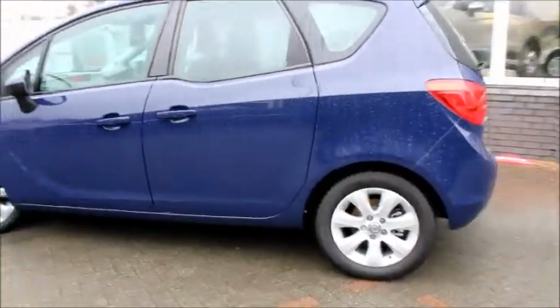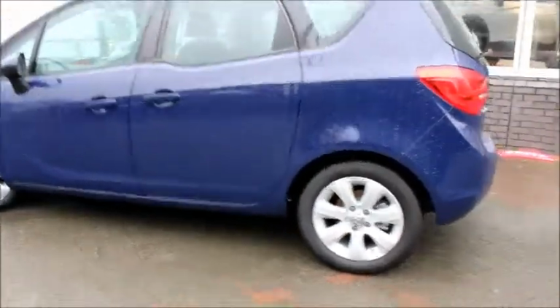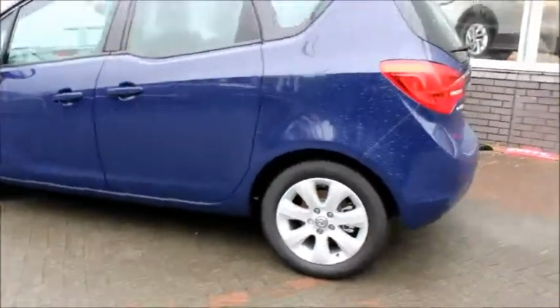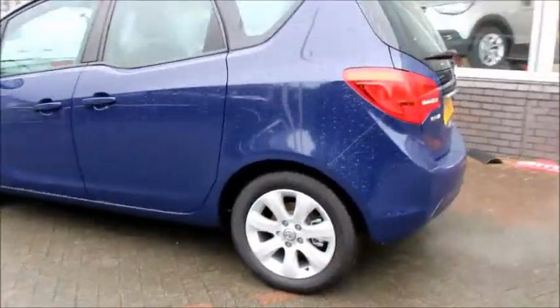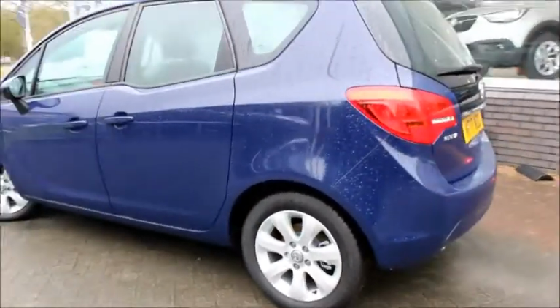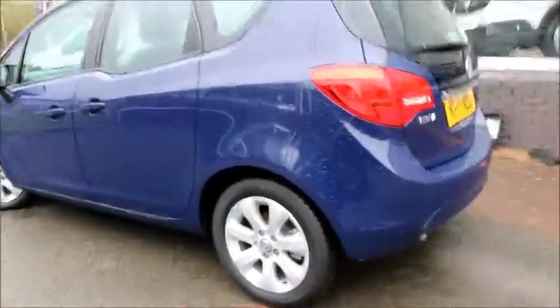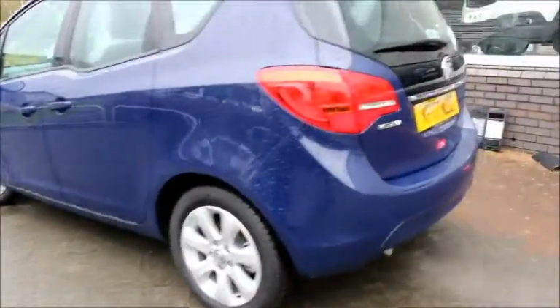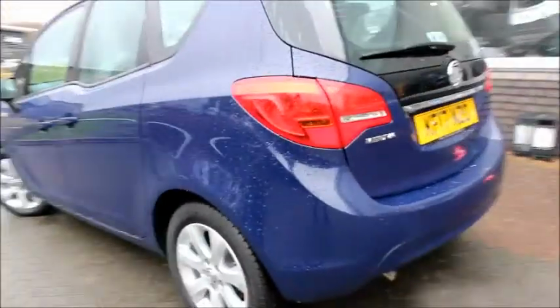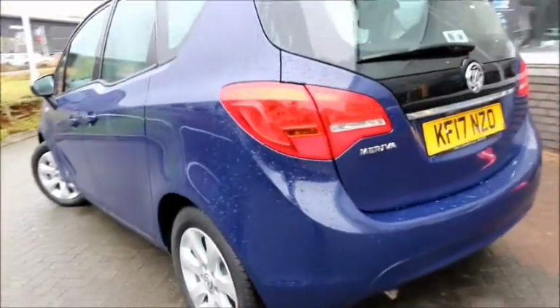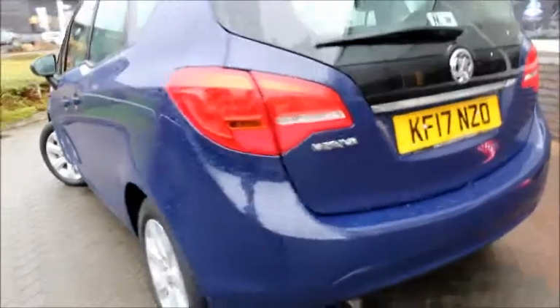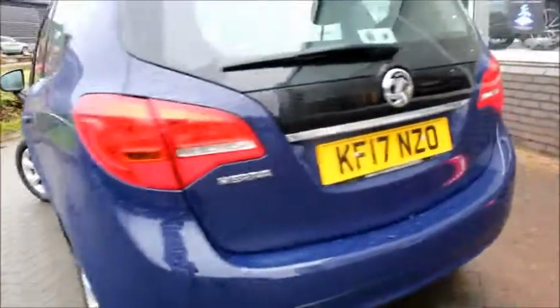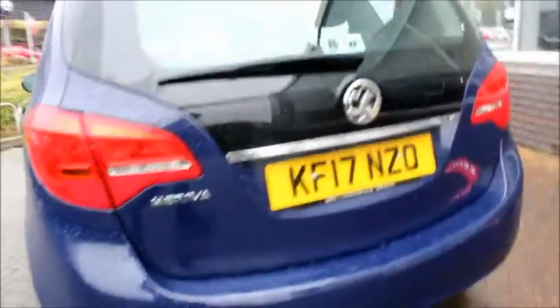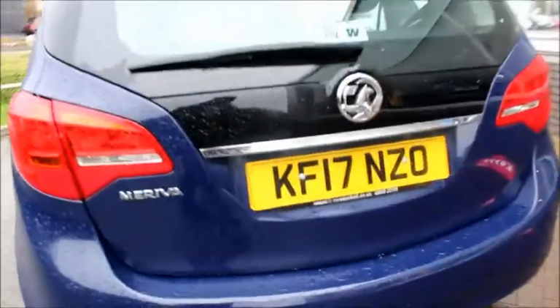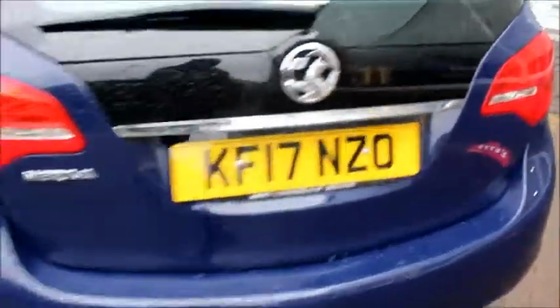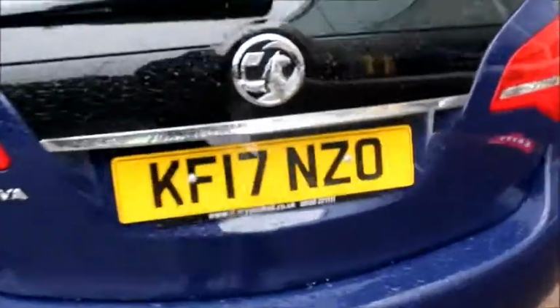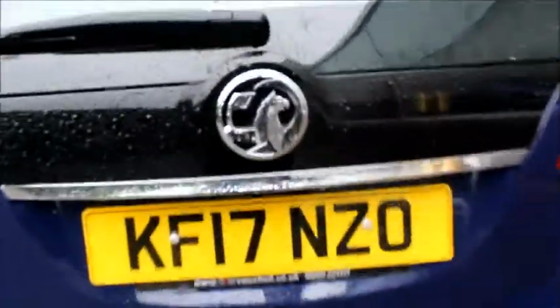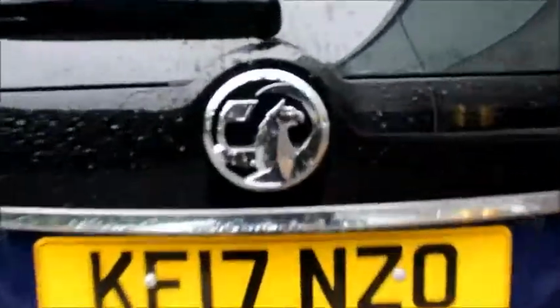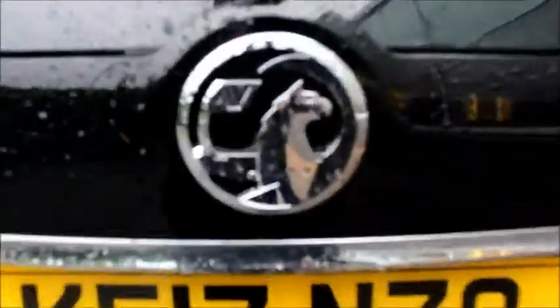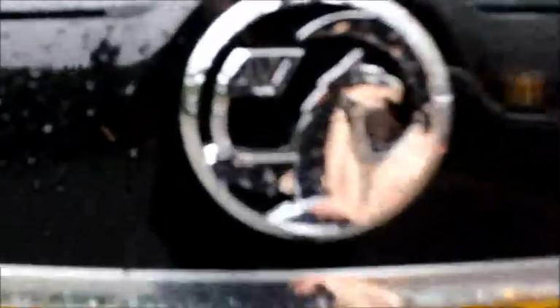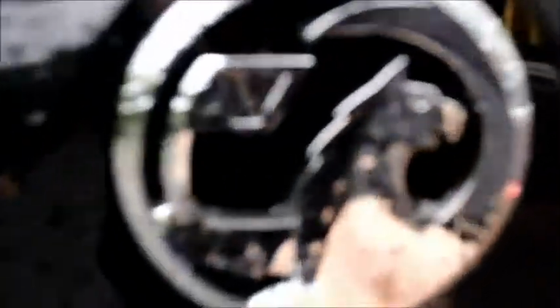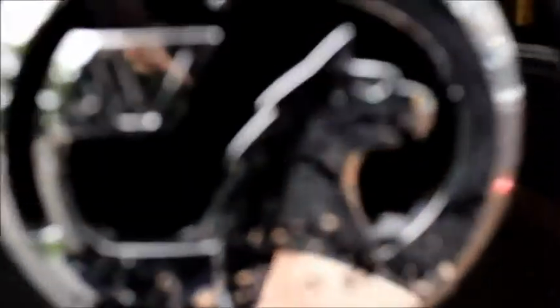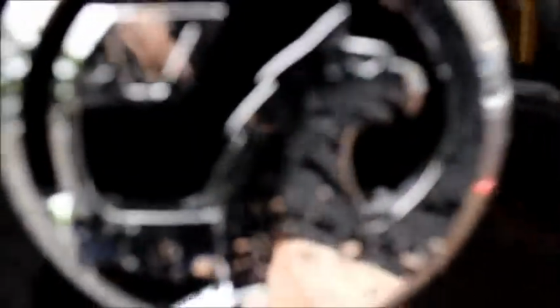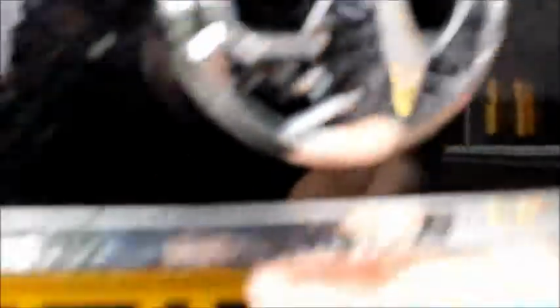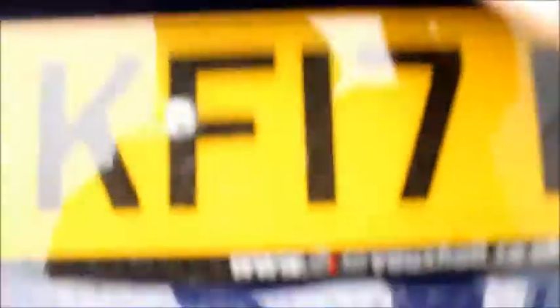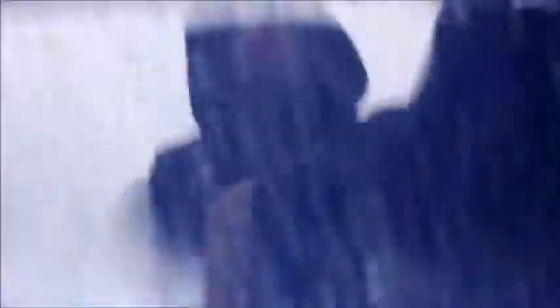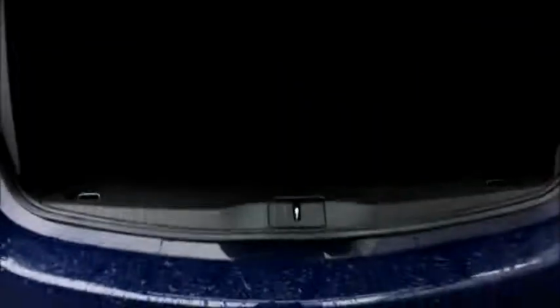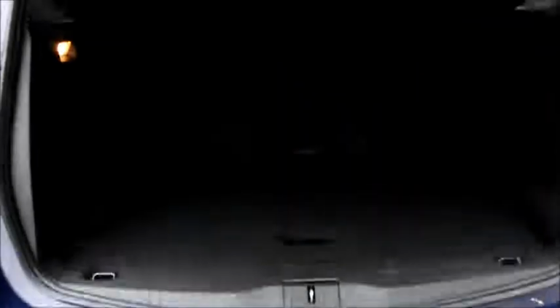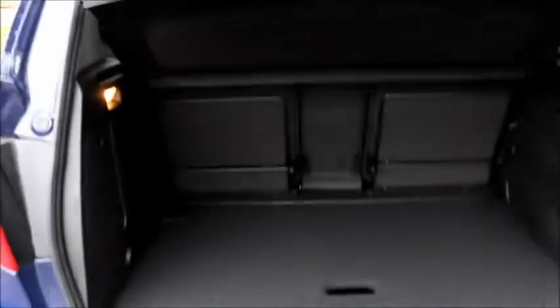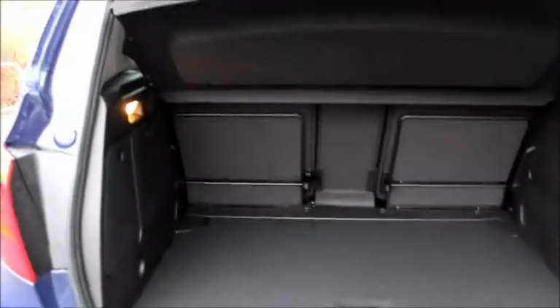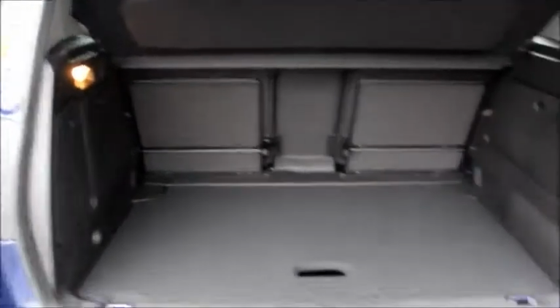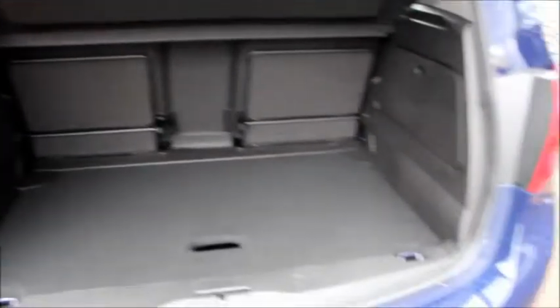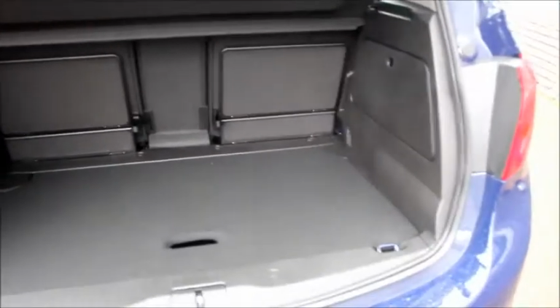This vehicle comes with alloy wheels and a cloth interior, and as you'll see here a large boot space too. The boot space can be increased by dropping the bottom shell to increase the depth, as well as folding the rear seats to increase the length.